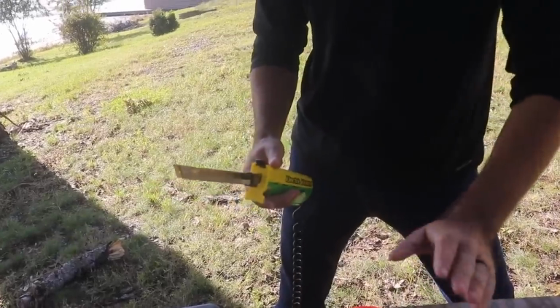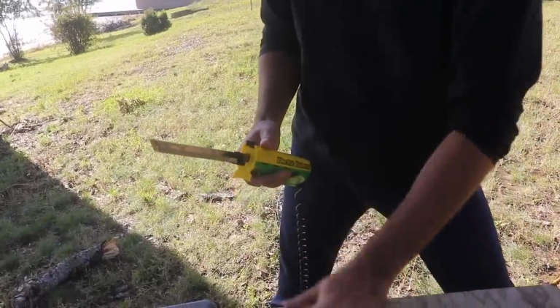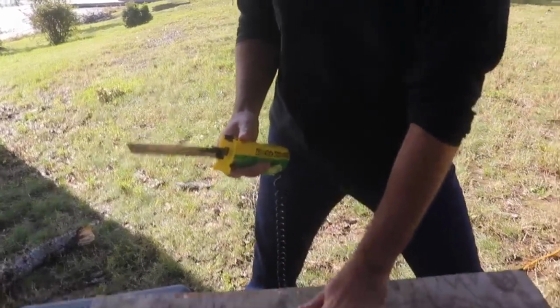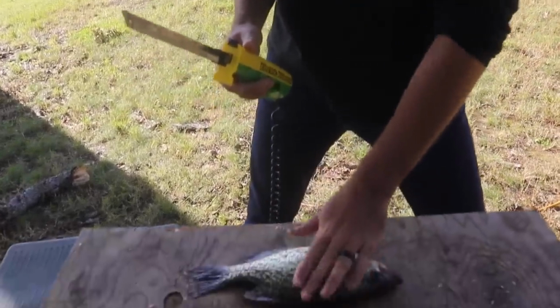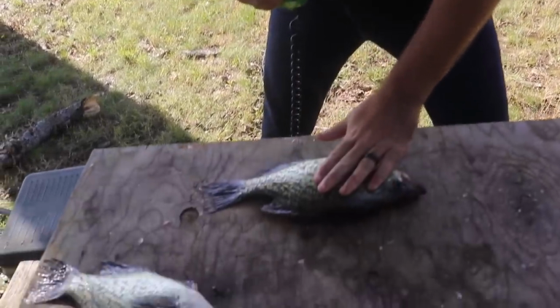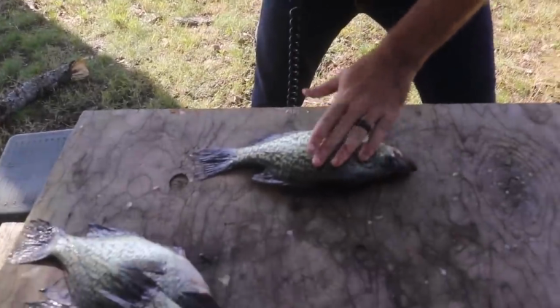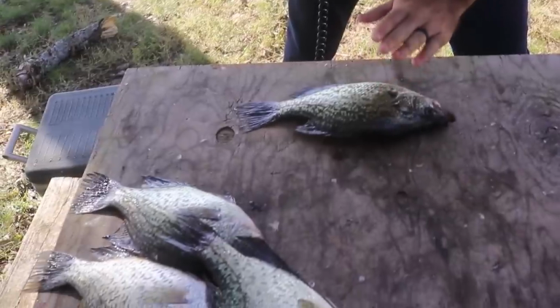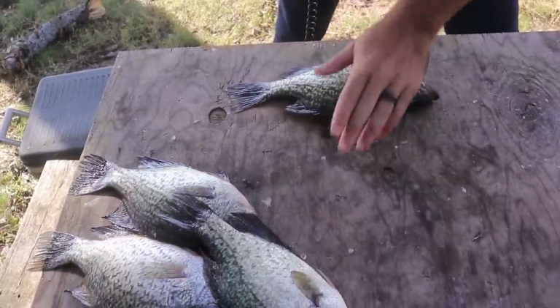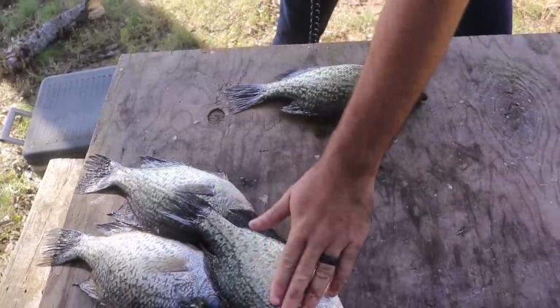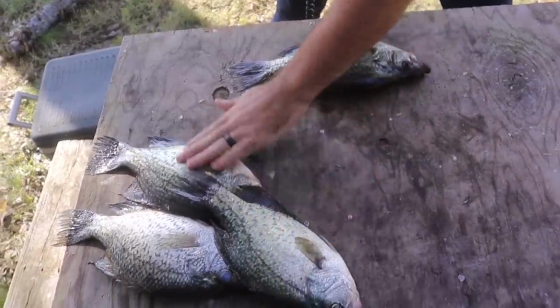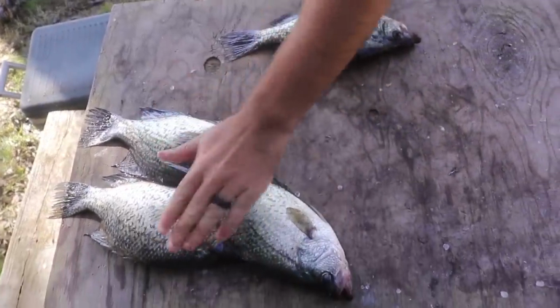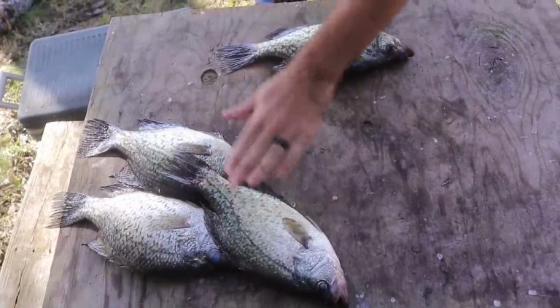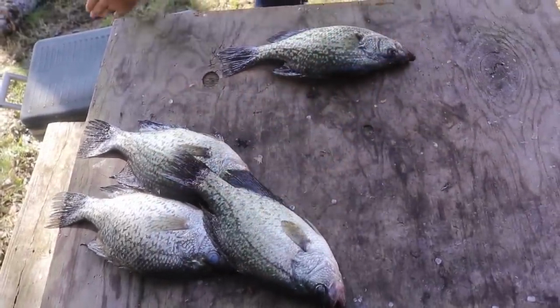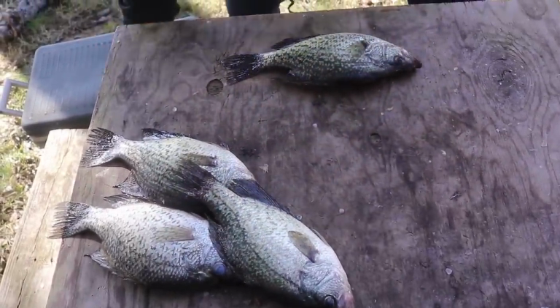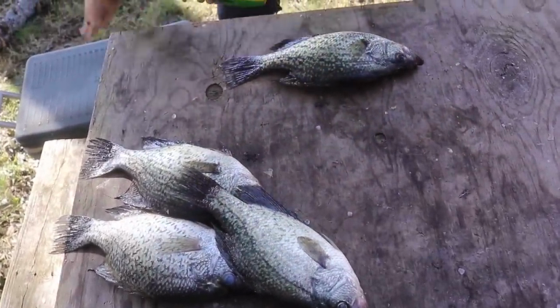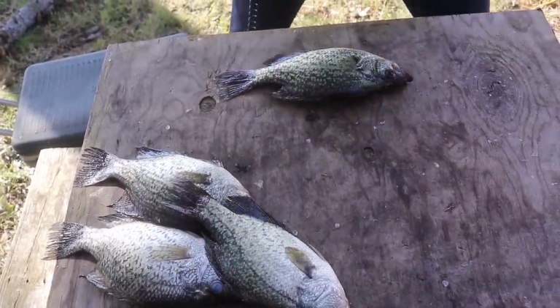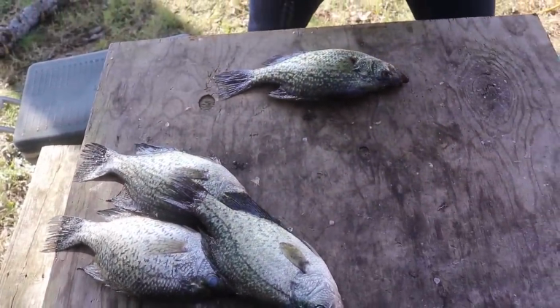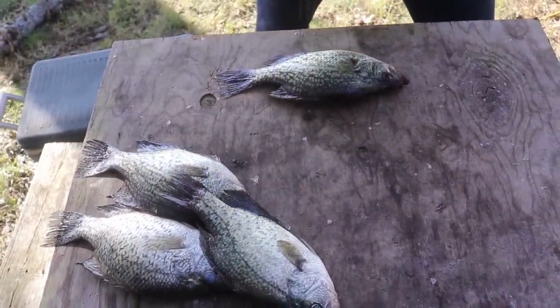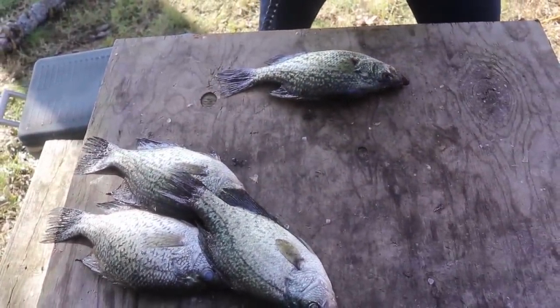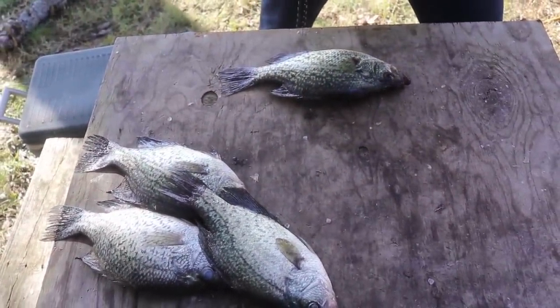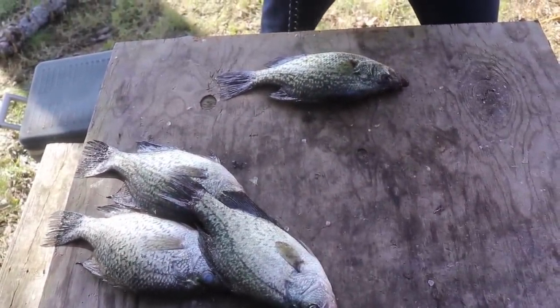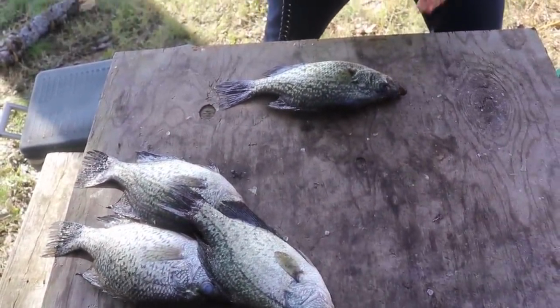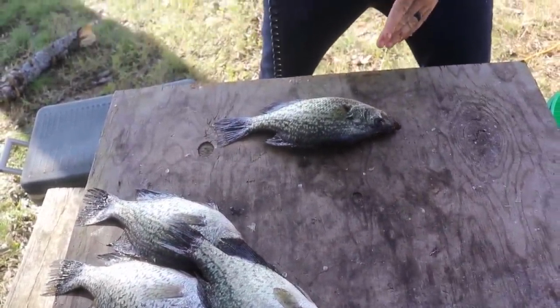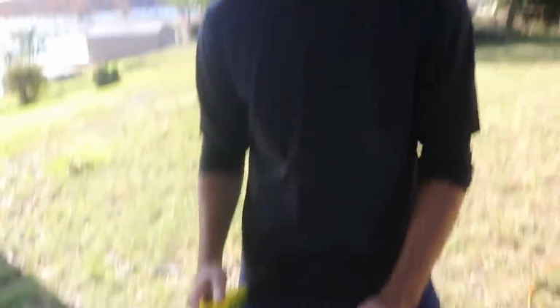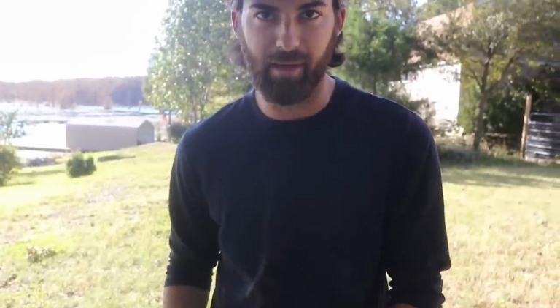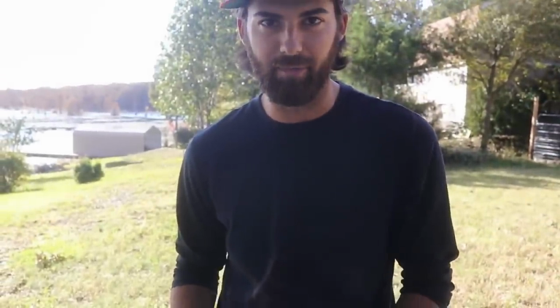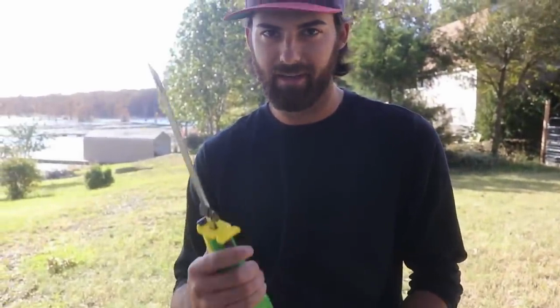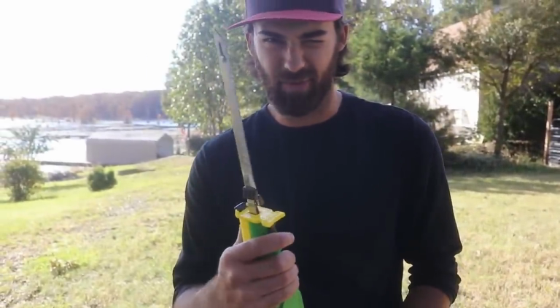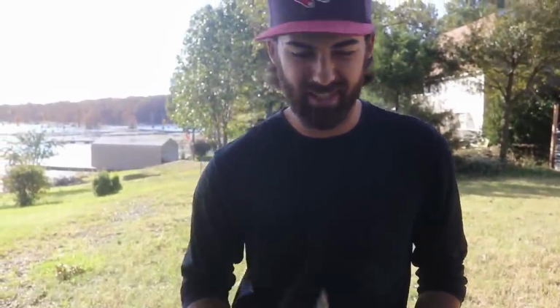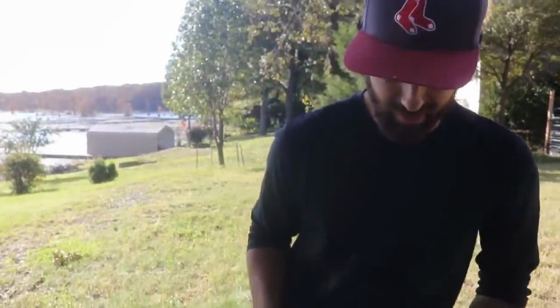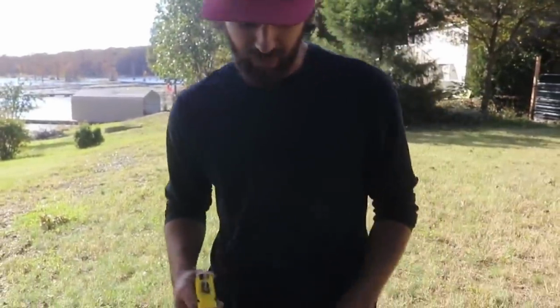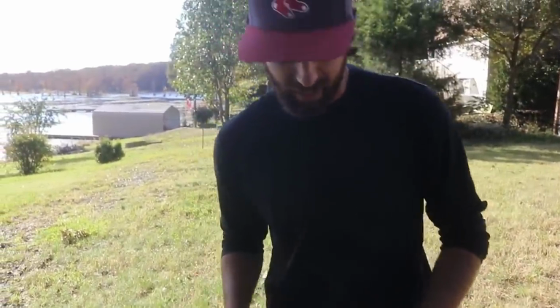Now we've got slabs. These are our slabs — say hi to all the slabs. We've got slabs in the bucket and we are going to show you right now how to fillet these slab crappie. It's really easy.